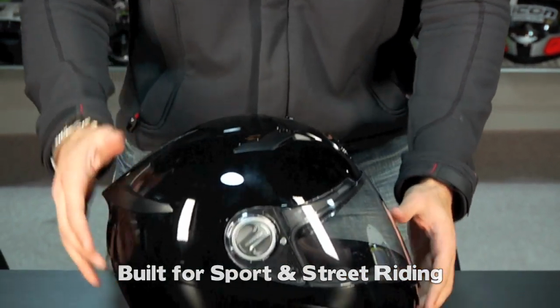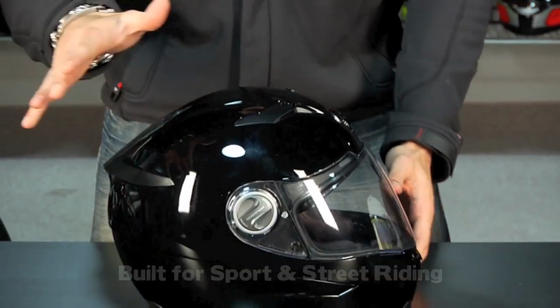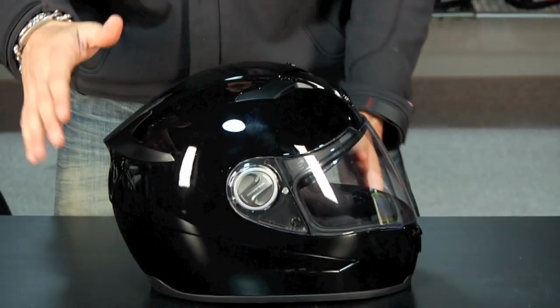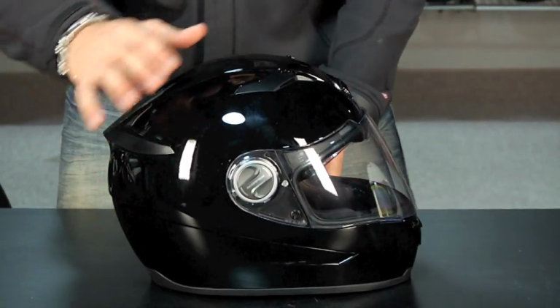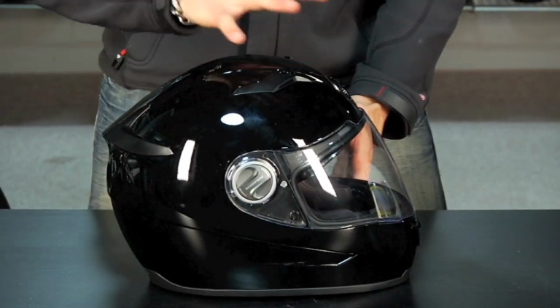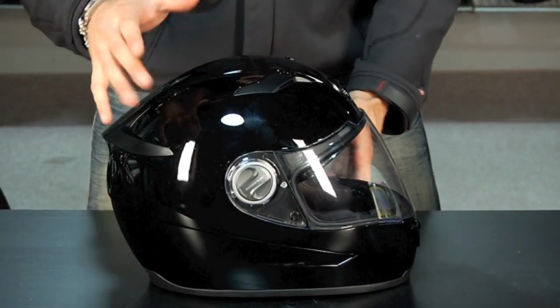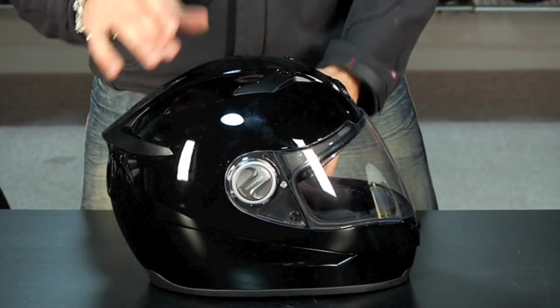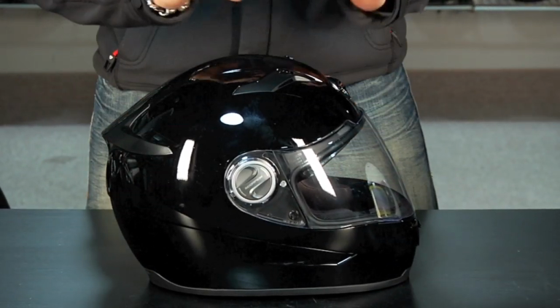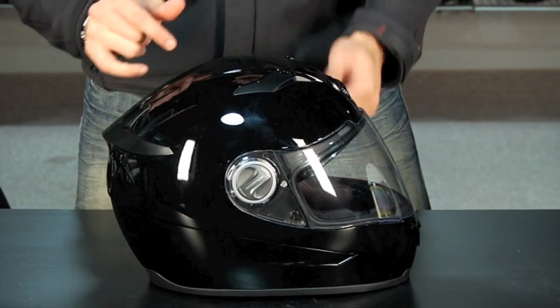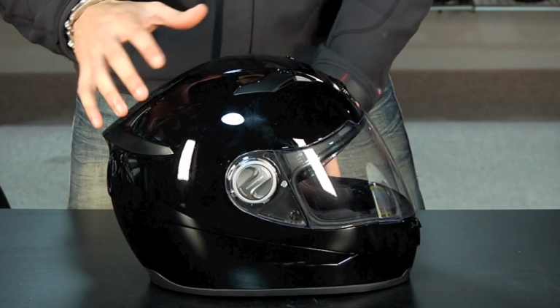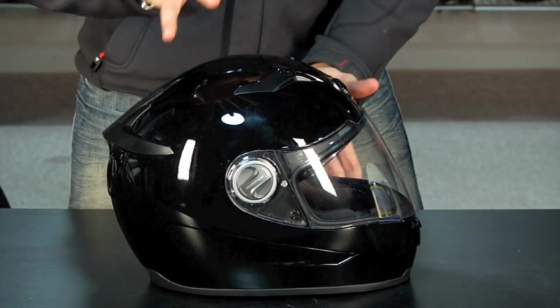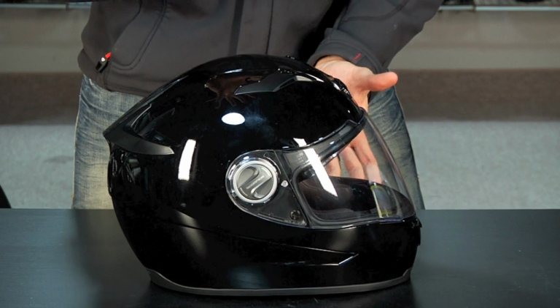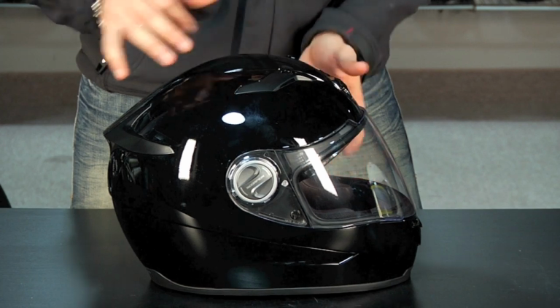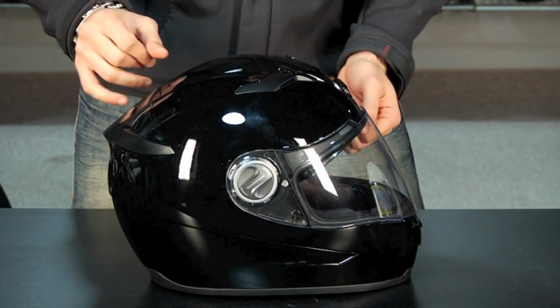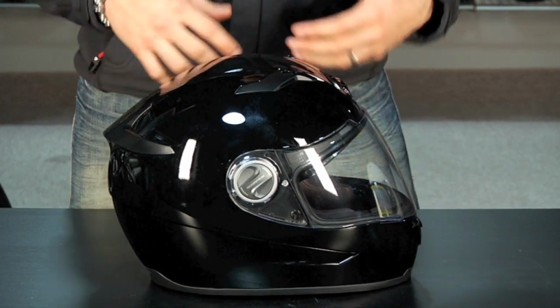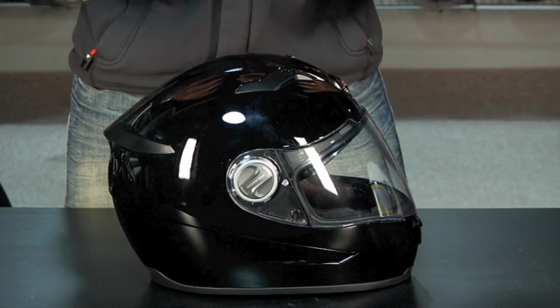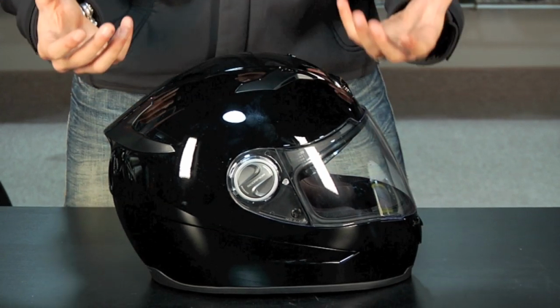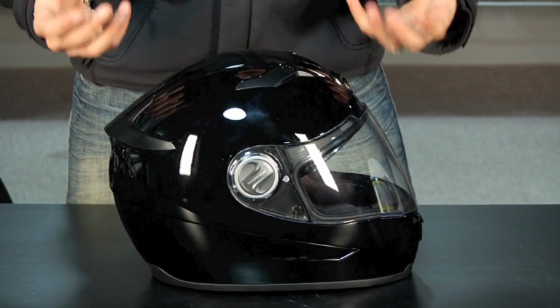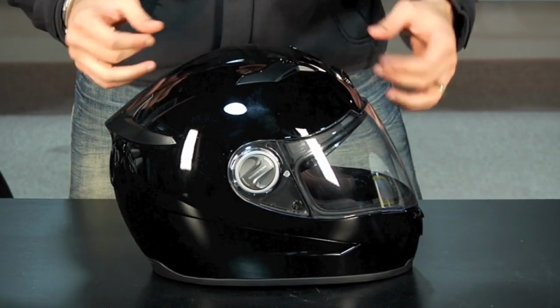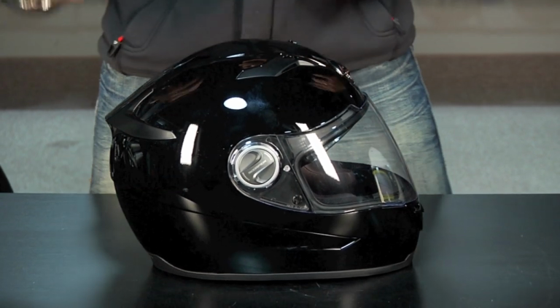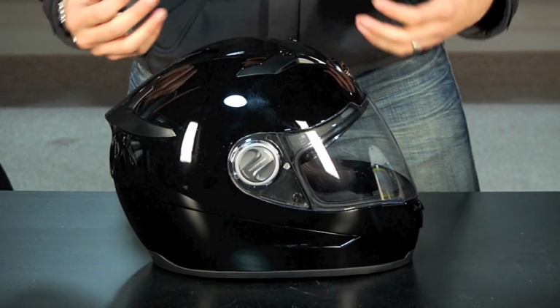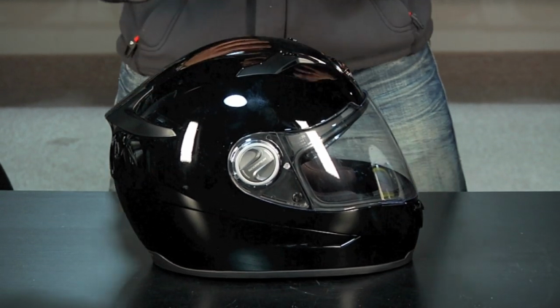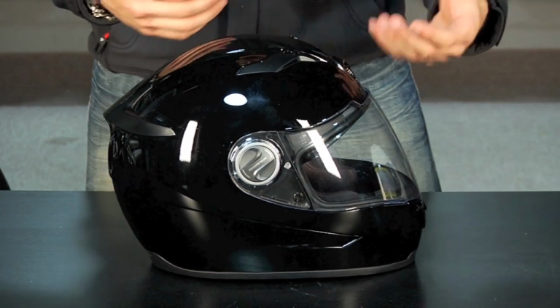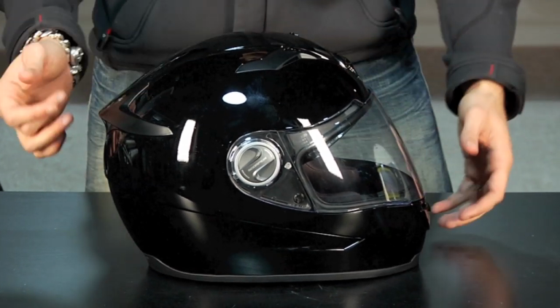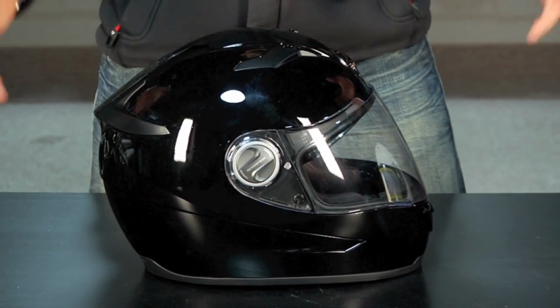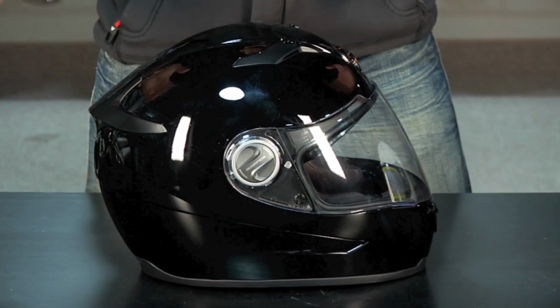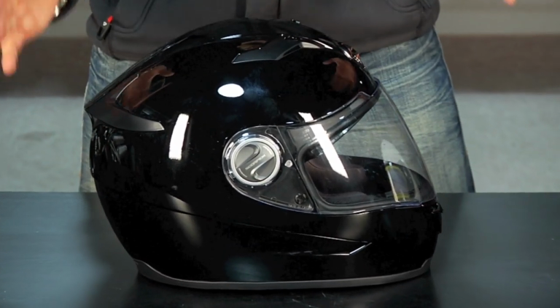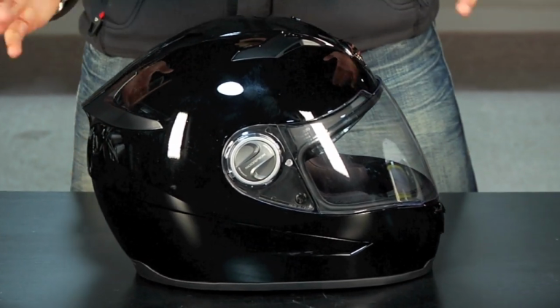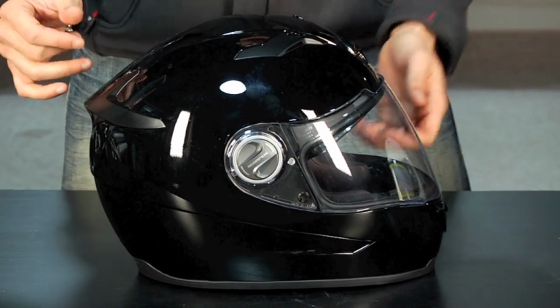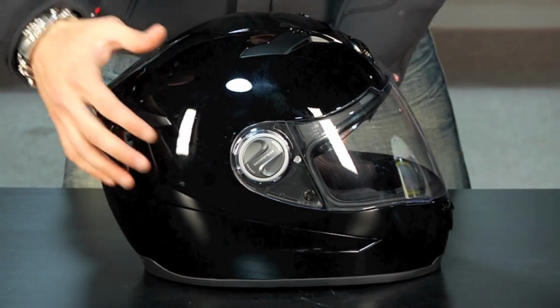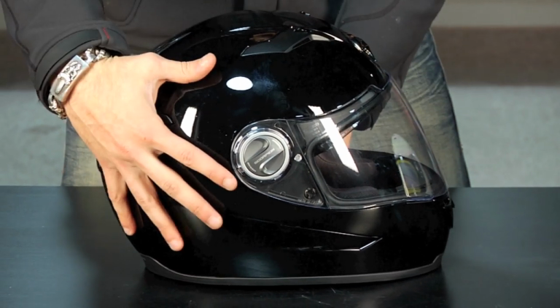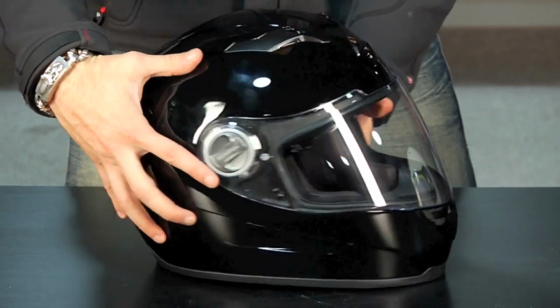Now it's not Snell rated, so for most tracks that's not good enough. But for aggressive street riding, it's going to do a lot of things well — keep you comfortable, keep you cool, keep you focused while you're riding.